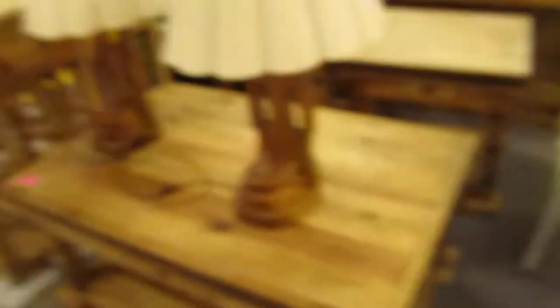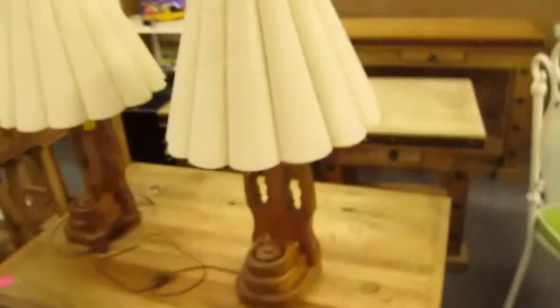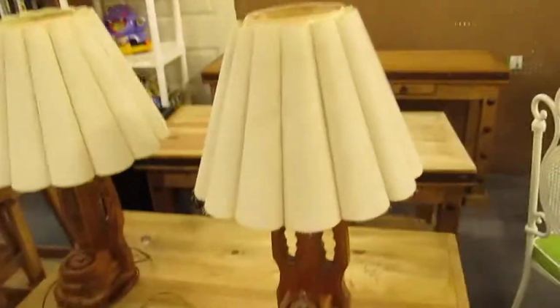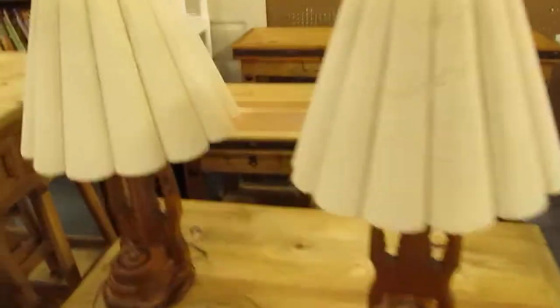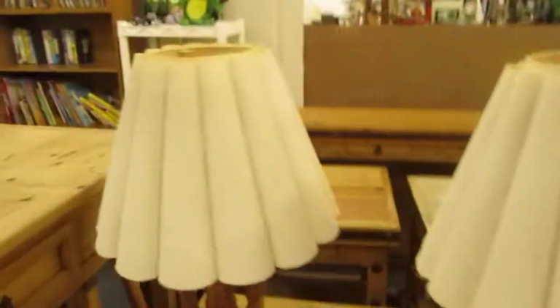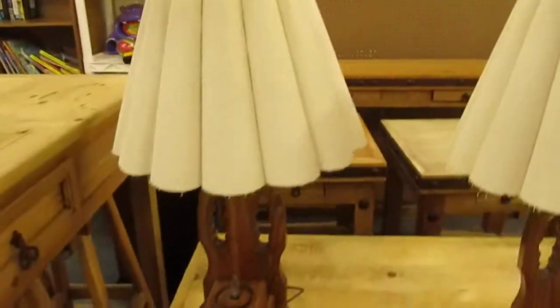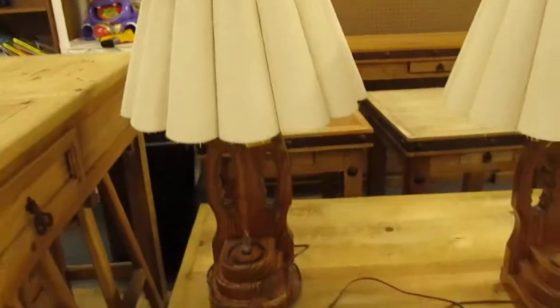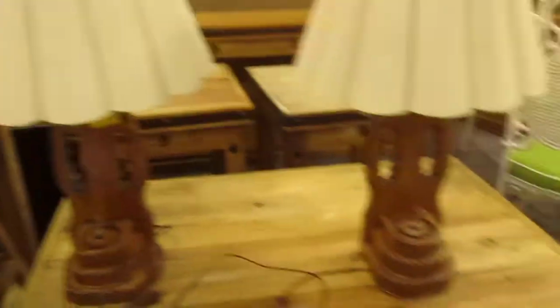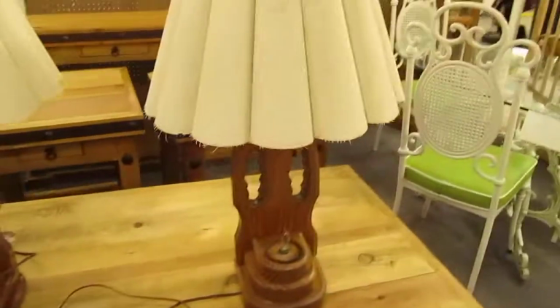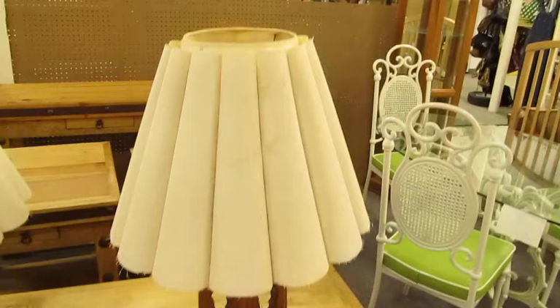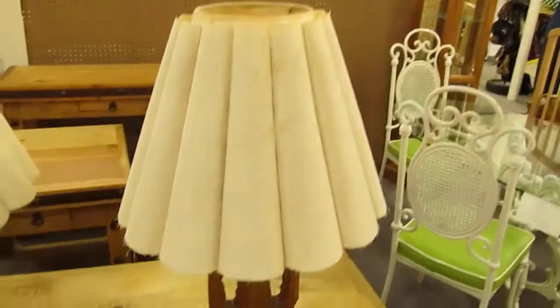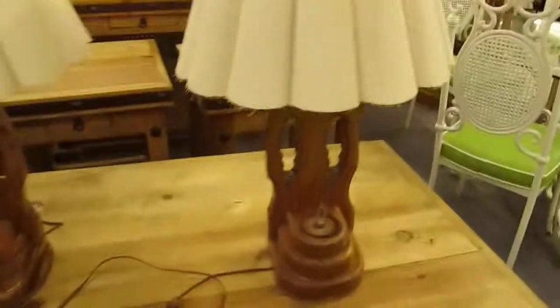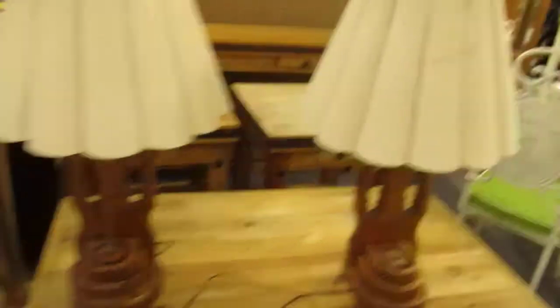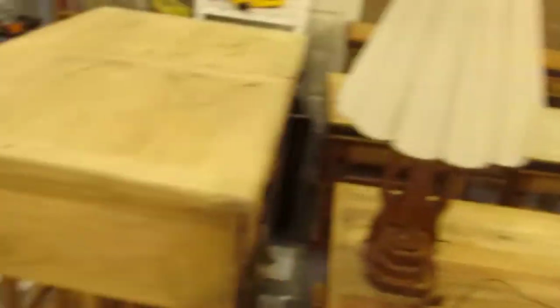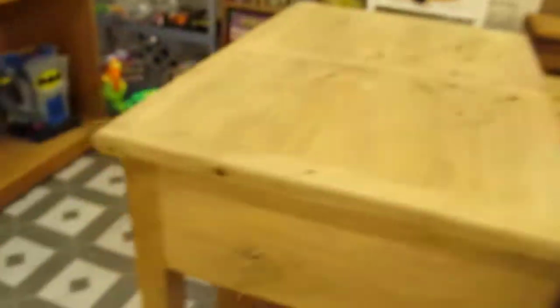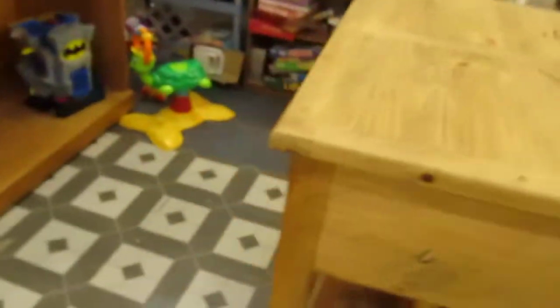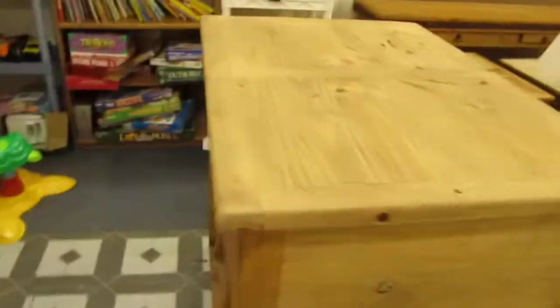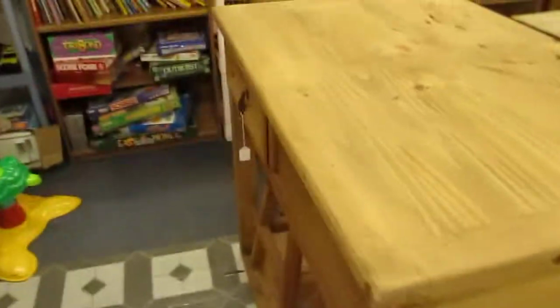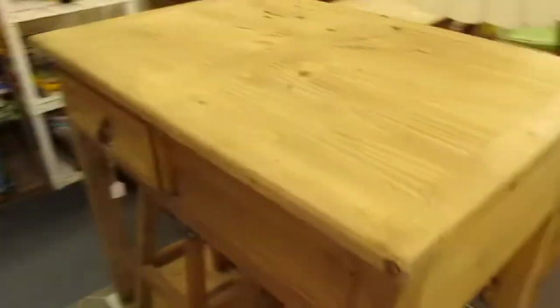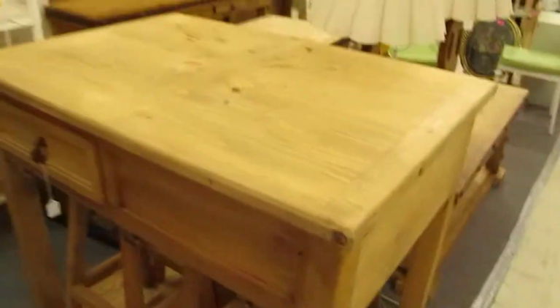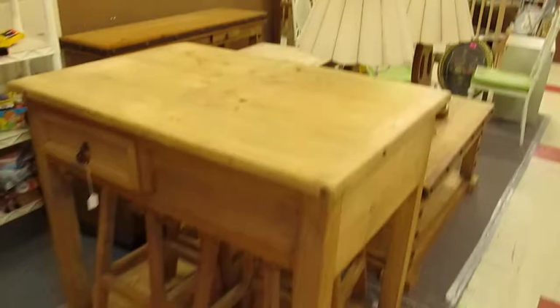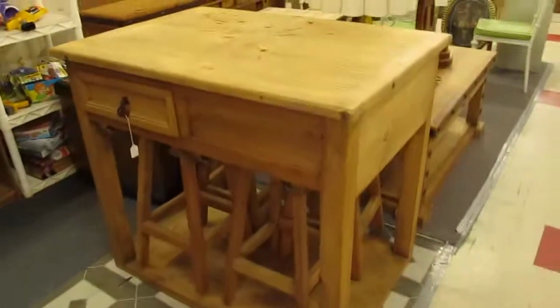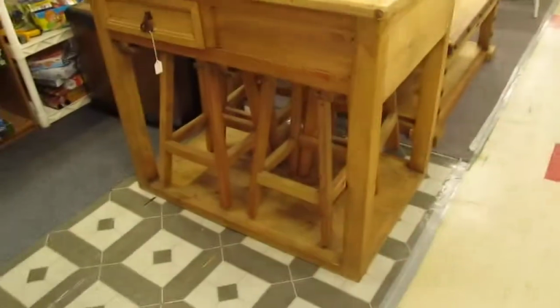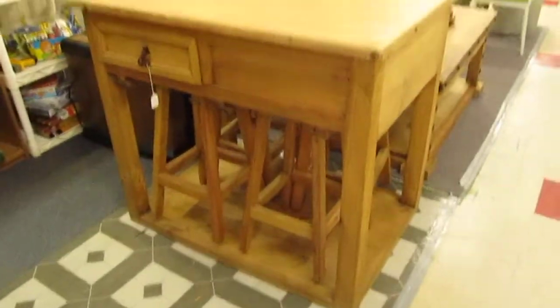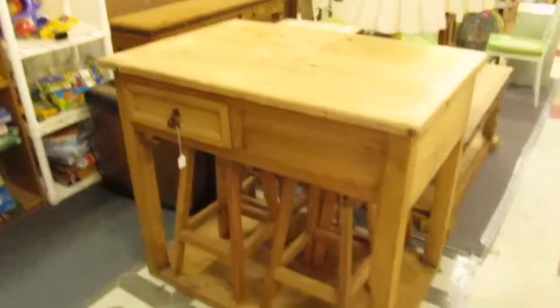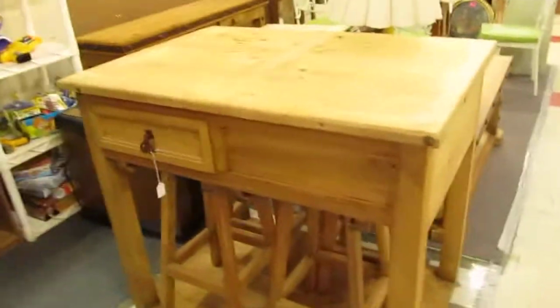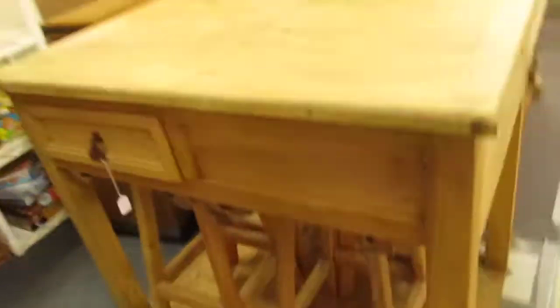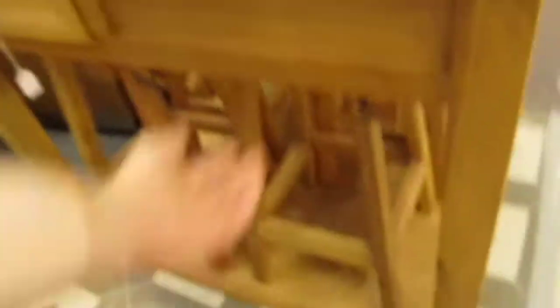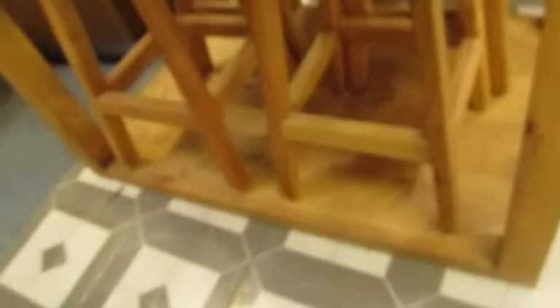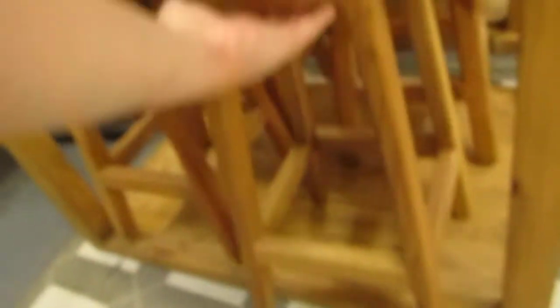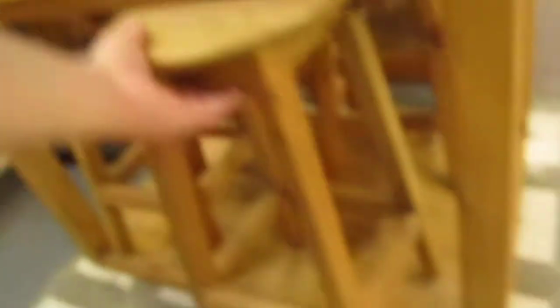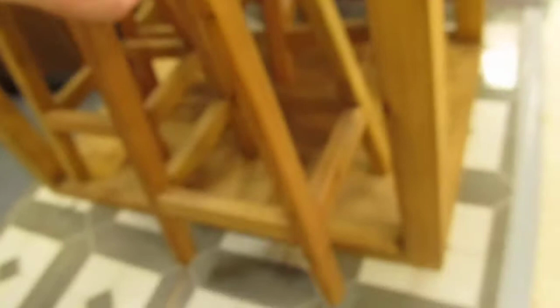Got a real nice set of wood lamps here for $25, kind of a rustic style also. As well as this island kitchen table — comes with four bar stools that slide right underneath there.